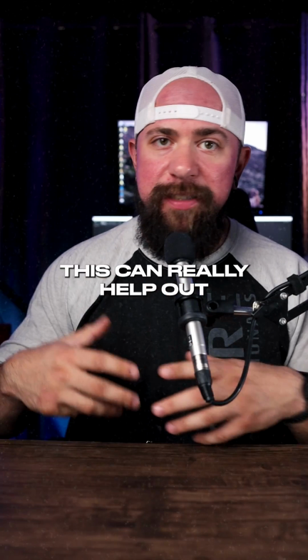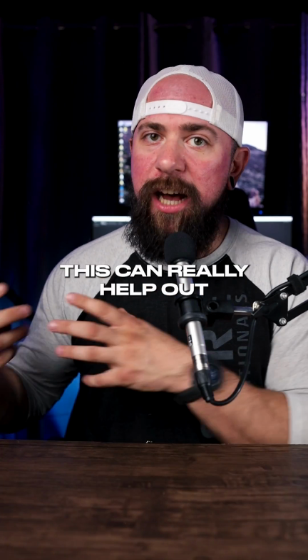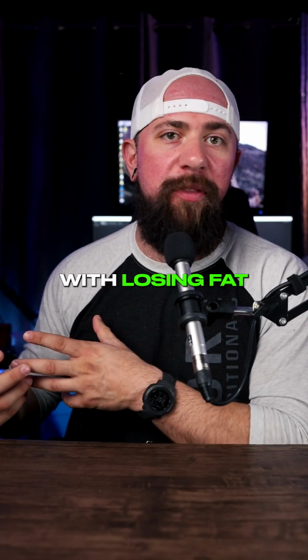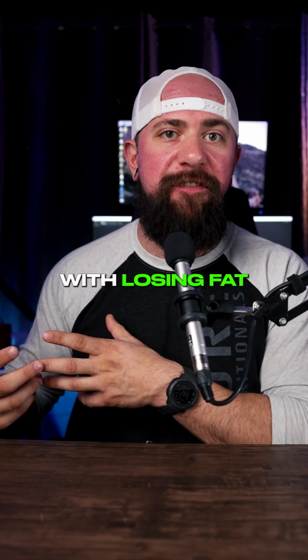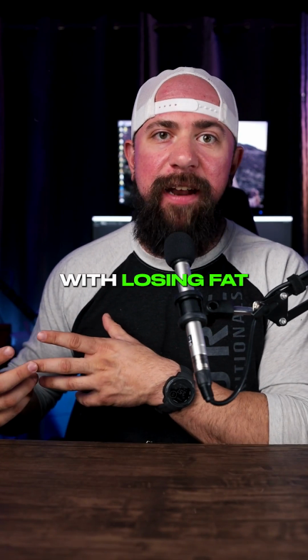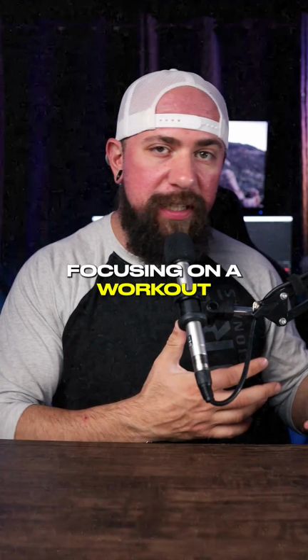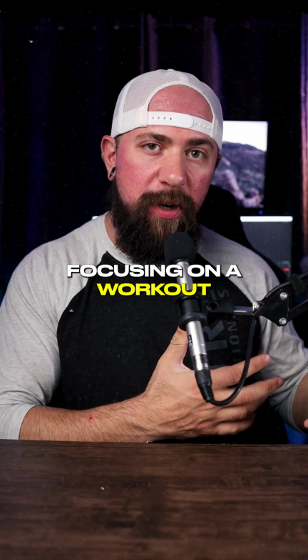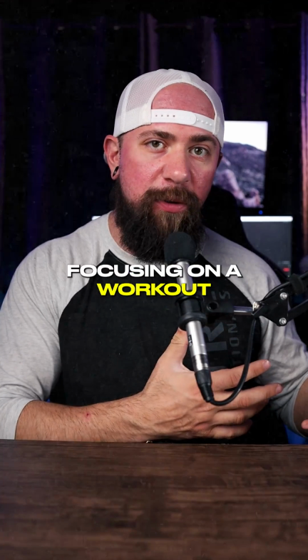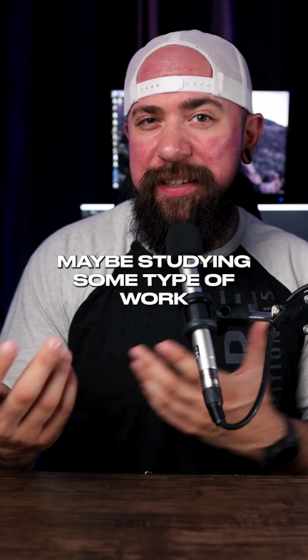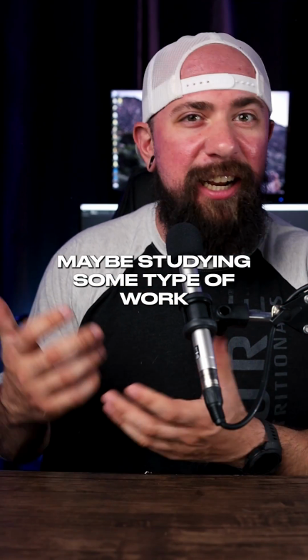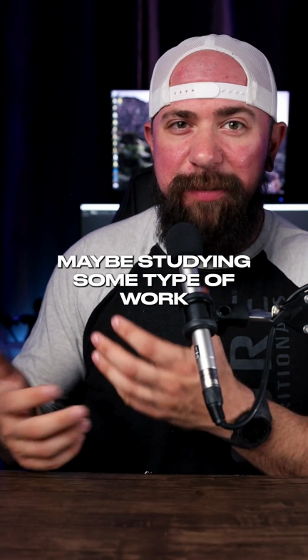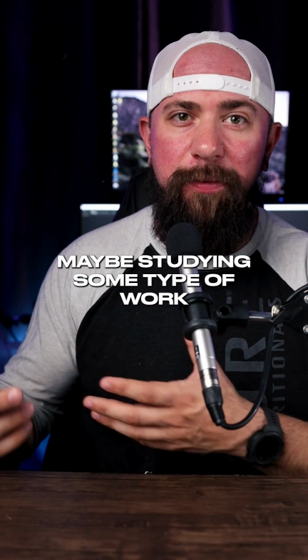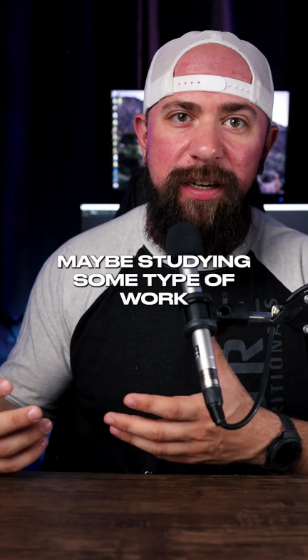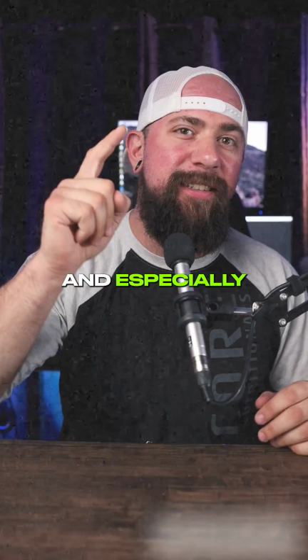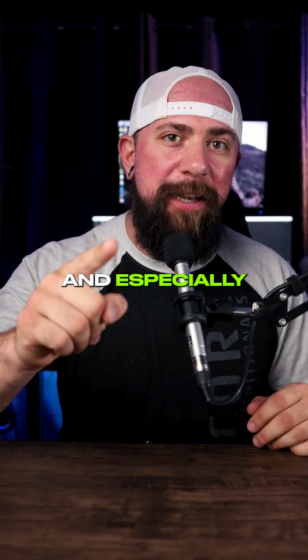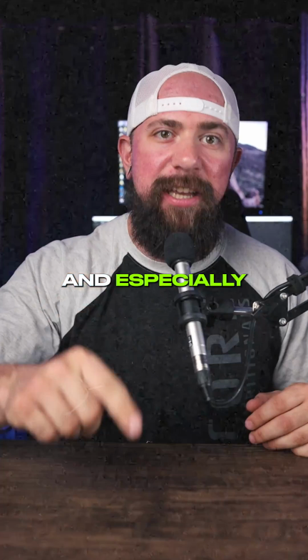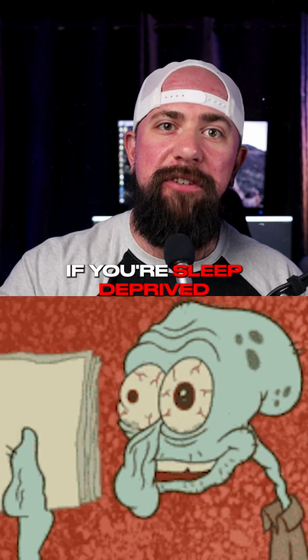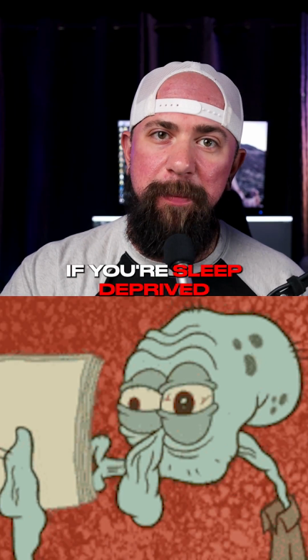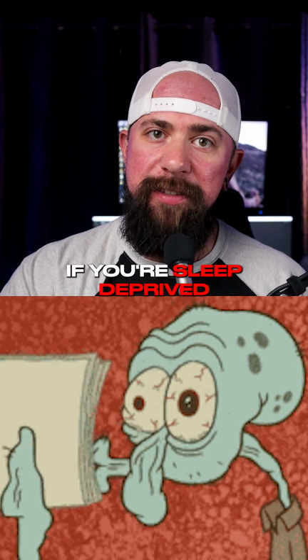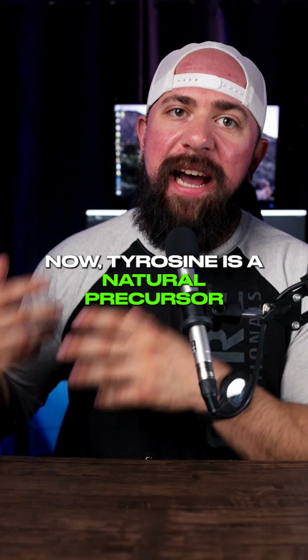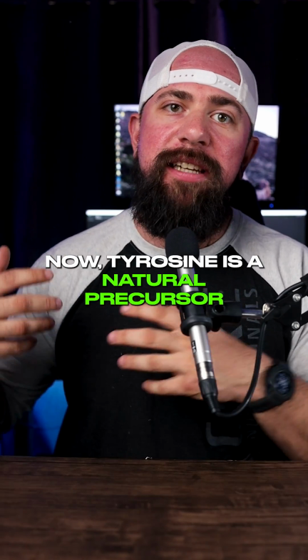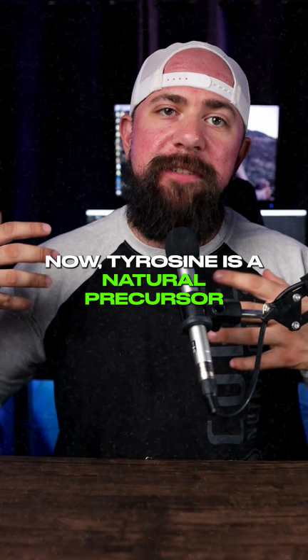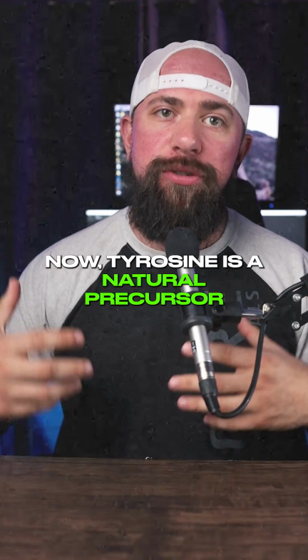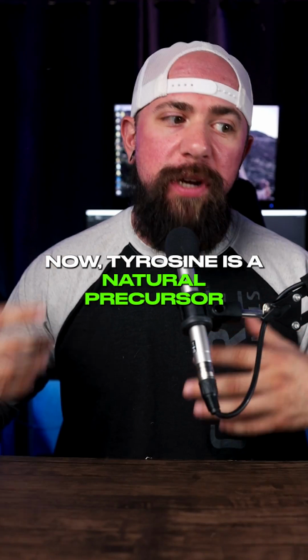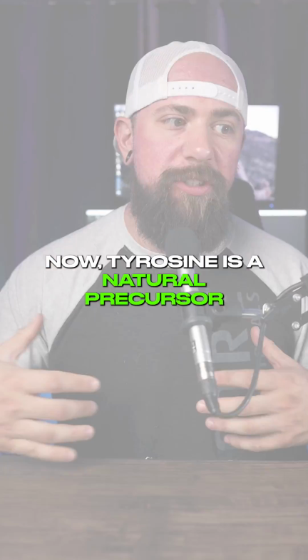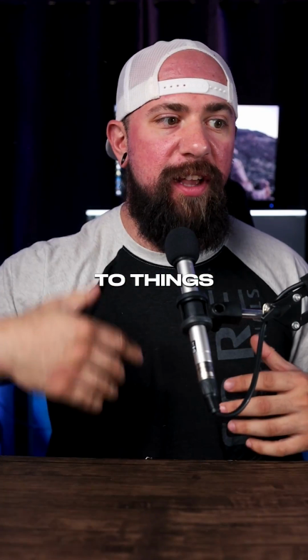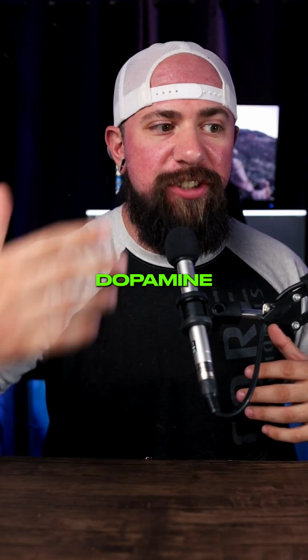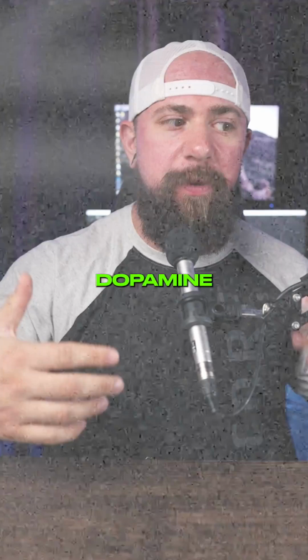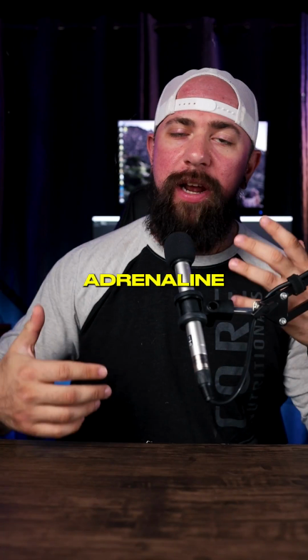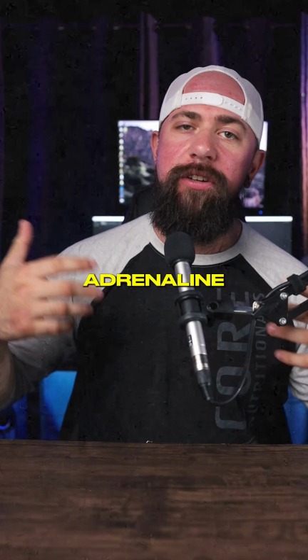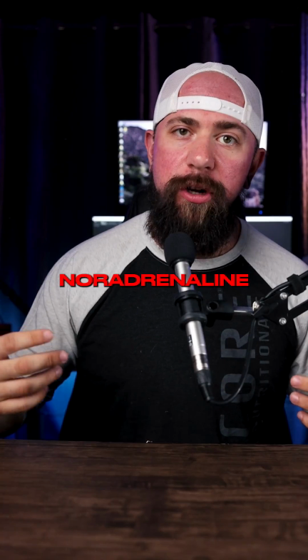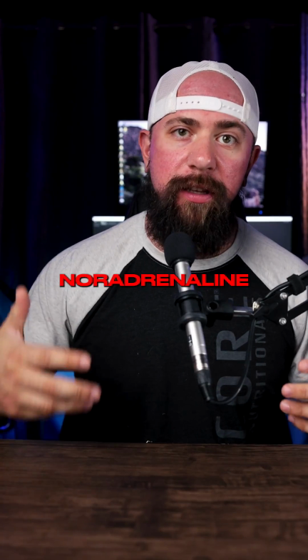Now this can really help out with losing fat, focusing on a workout, maybe studying or some type of work, and especially if you're sleep deprived. Now tyrosine is a natural precursor to things like dopamine, adrenaline, and noradrenaline.